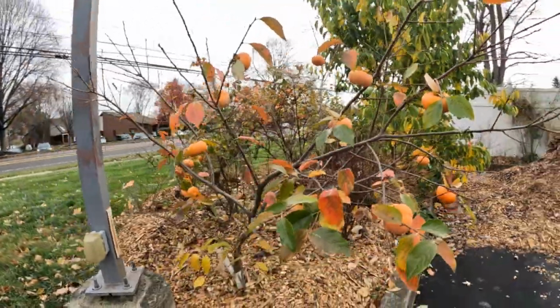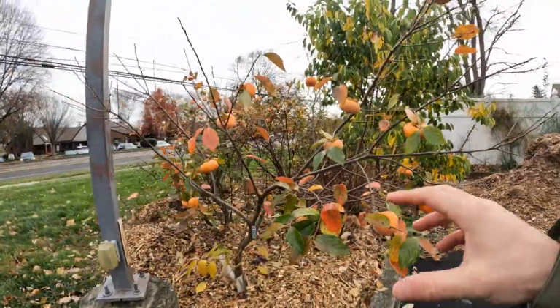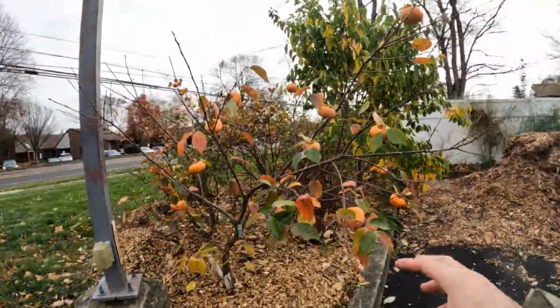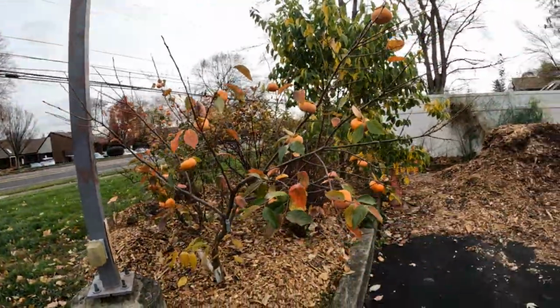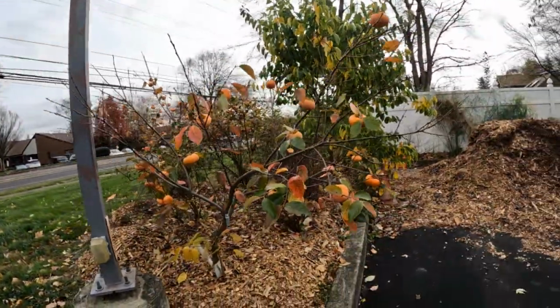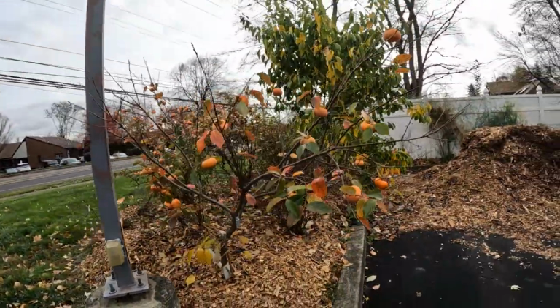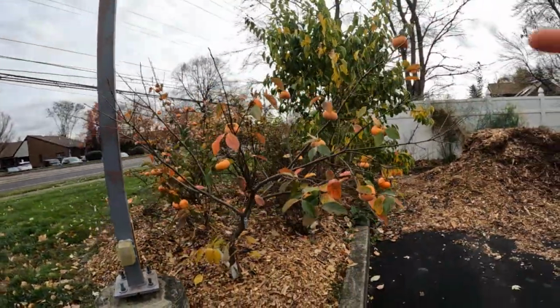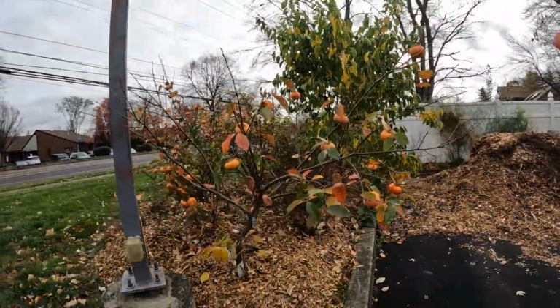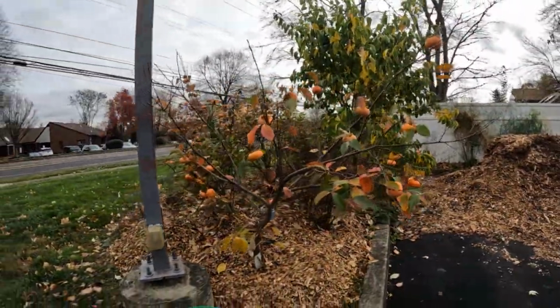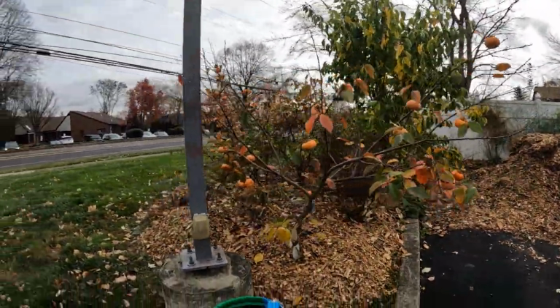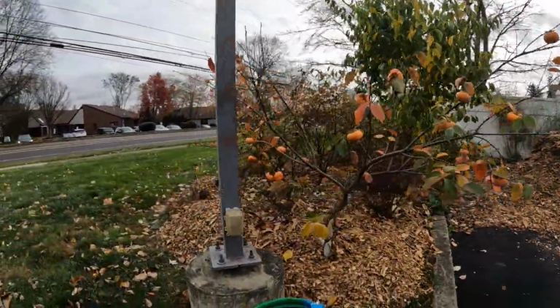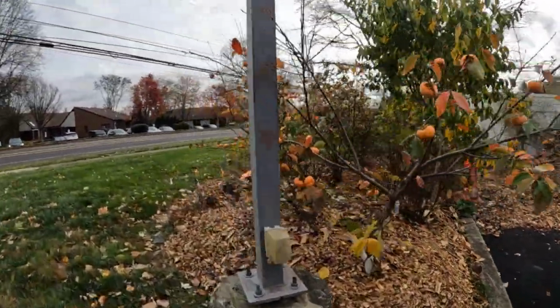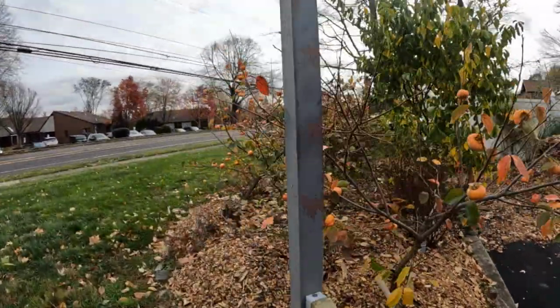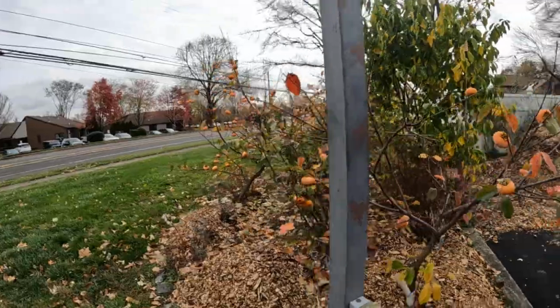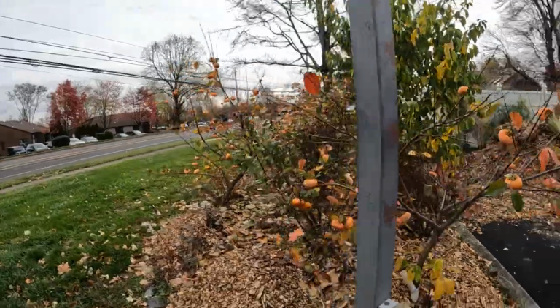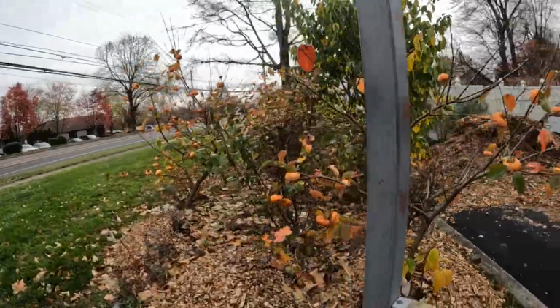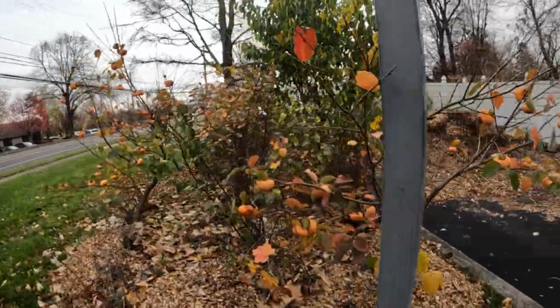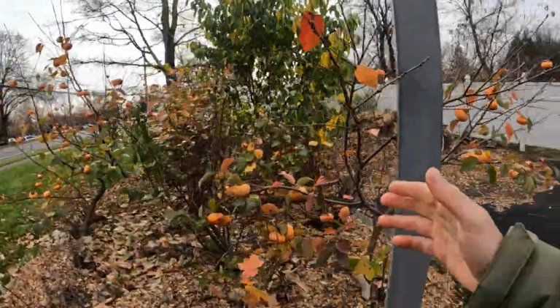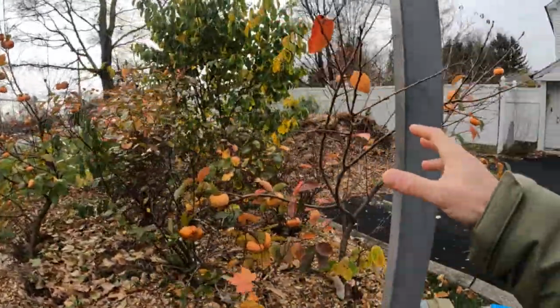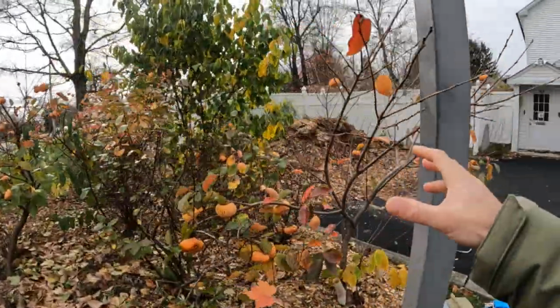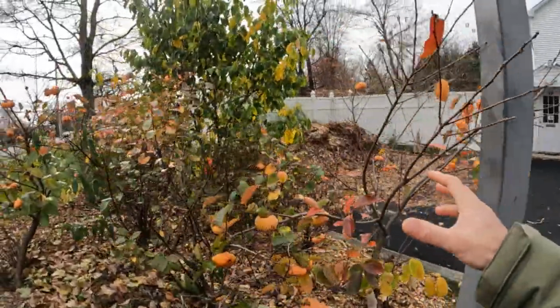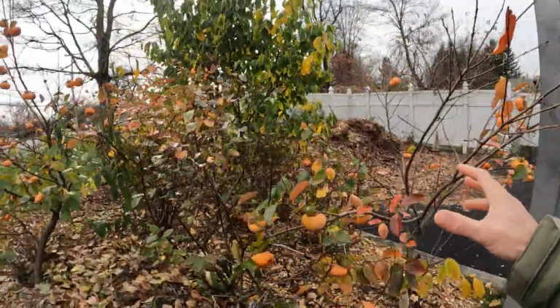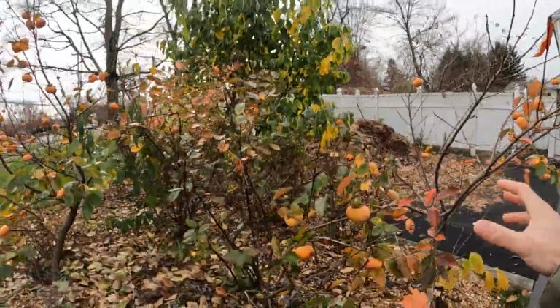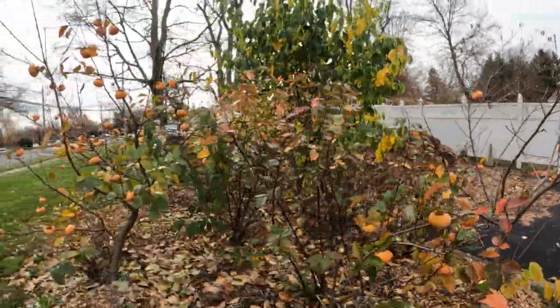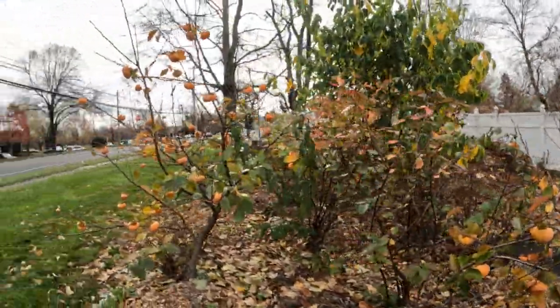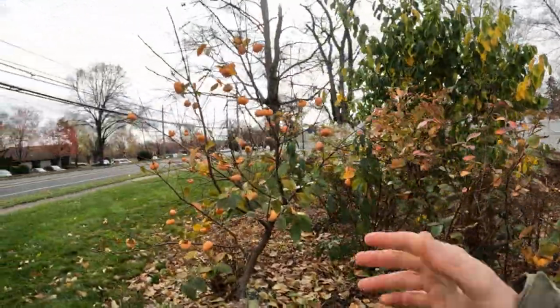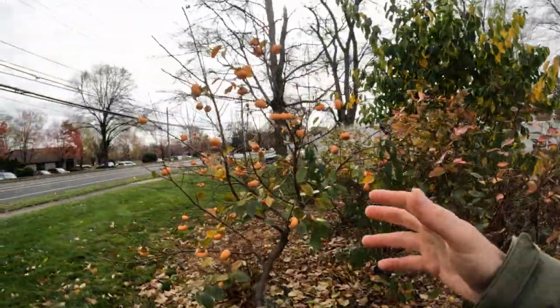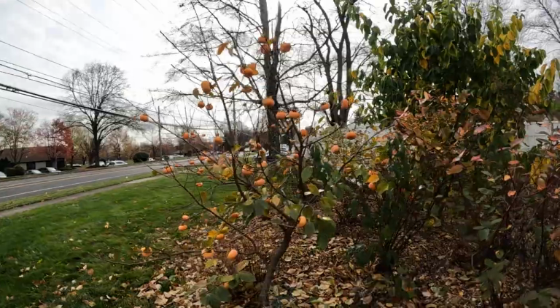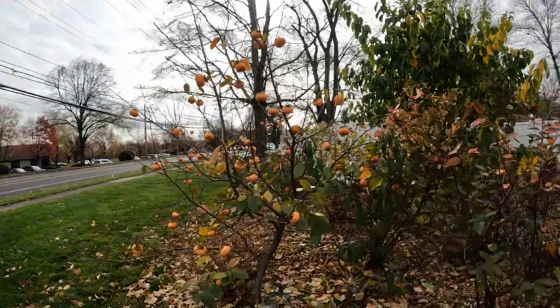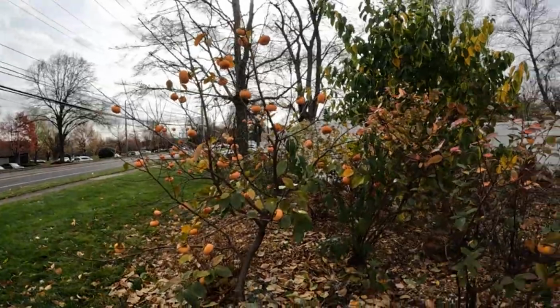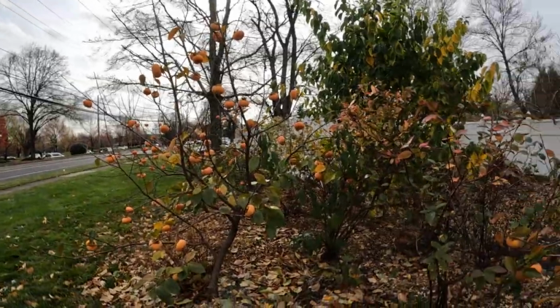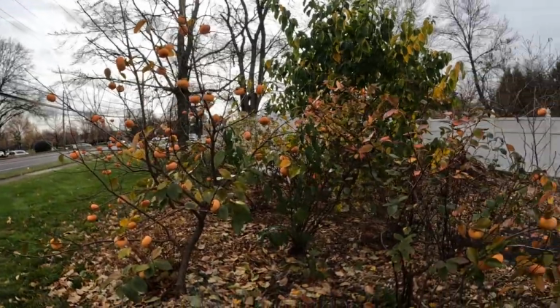This is where my blueberries are. I have a che tree there. And of course we have different types. This is a Tam Cam, a non-astringent. We have an Ichijiro, another non-astringent.